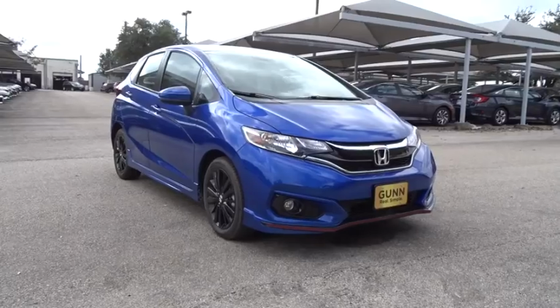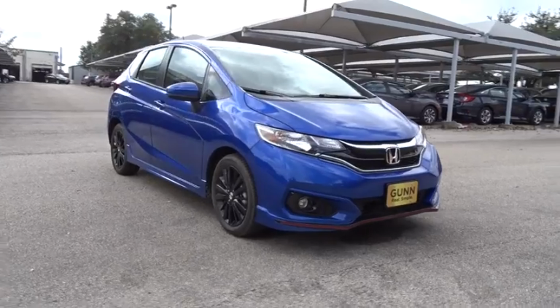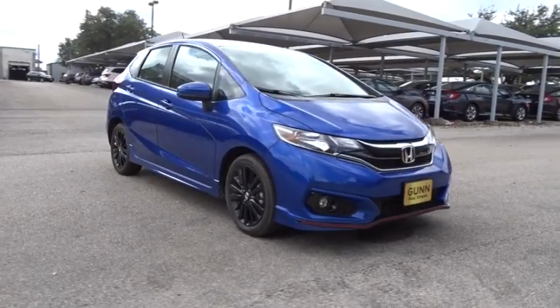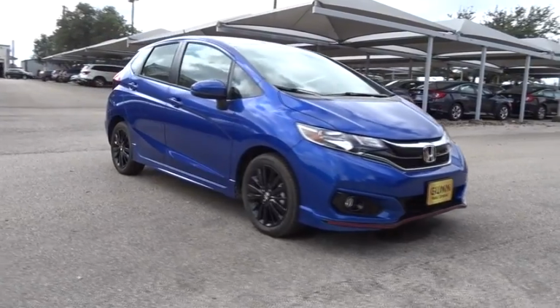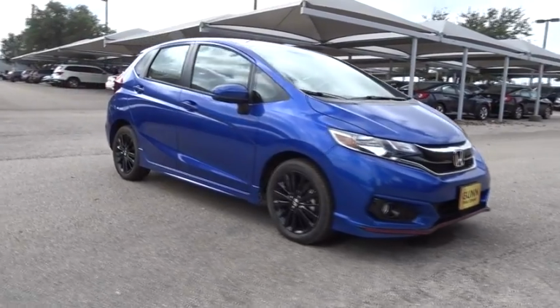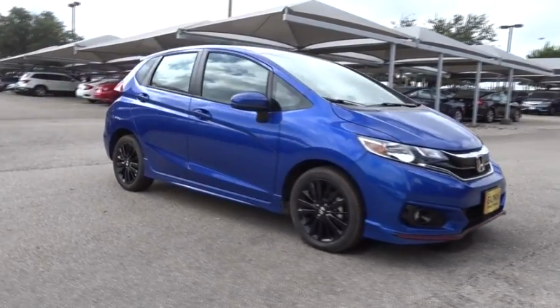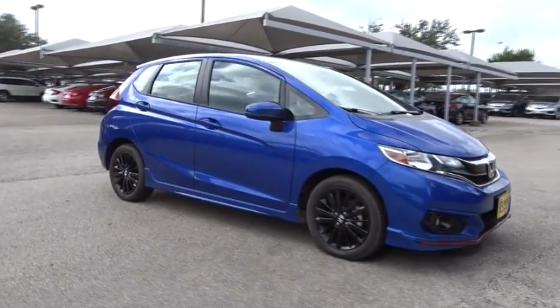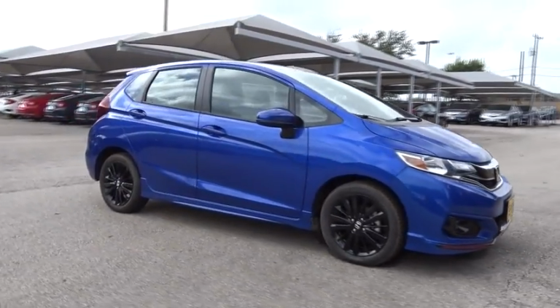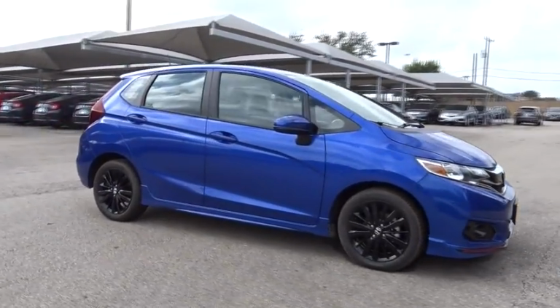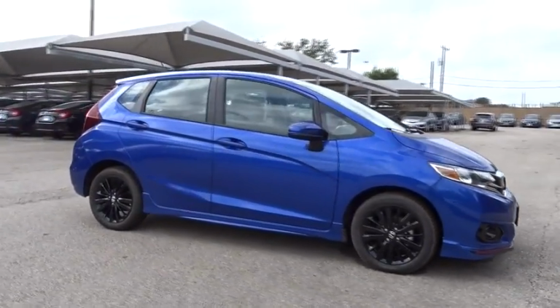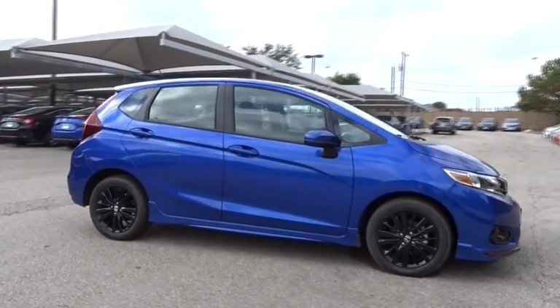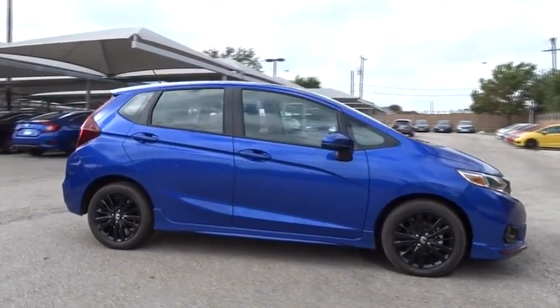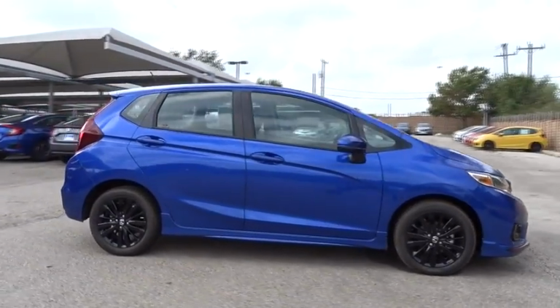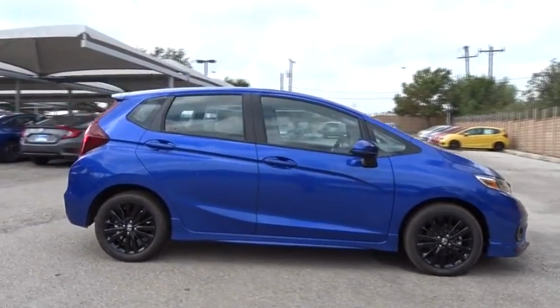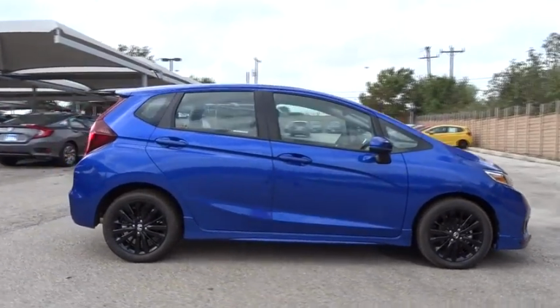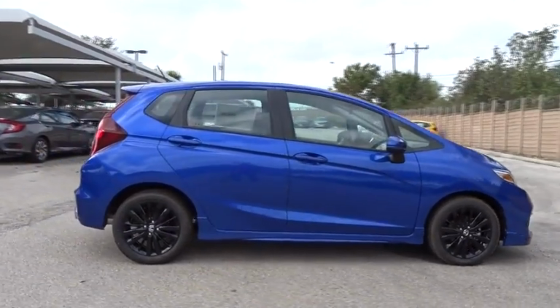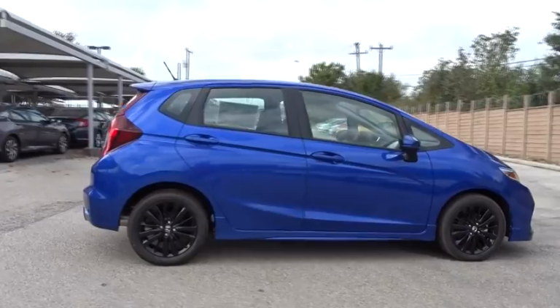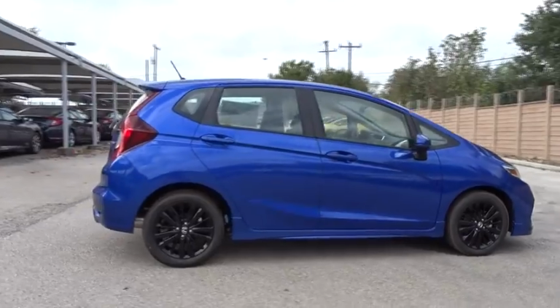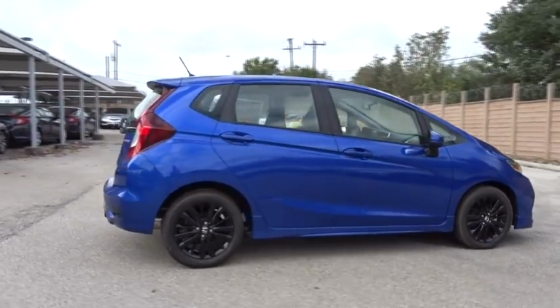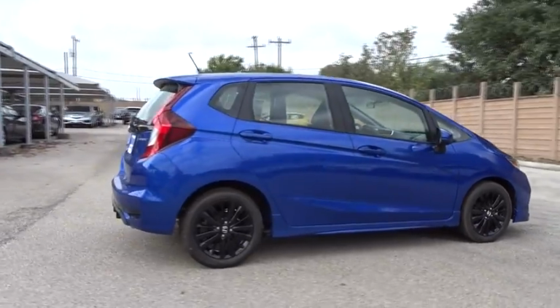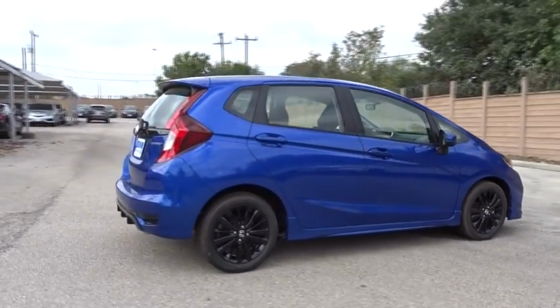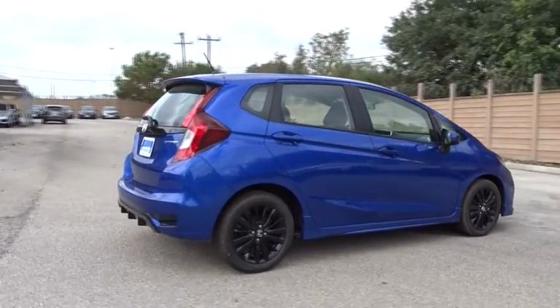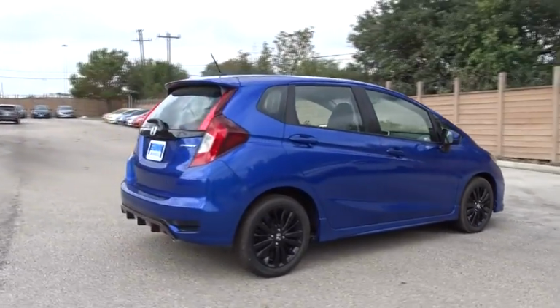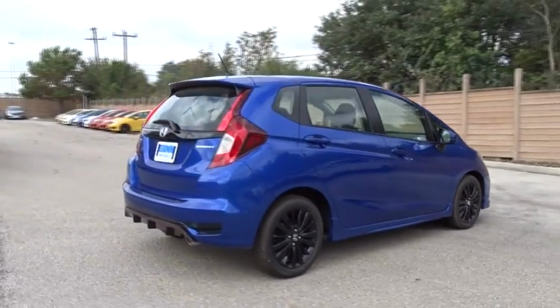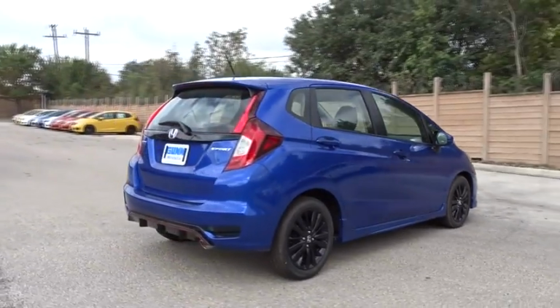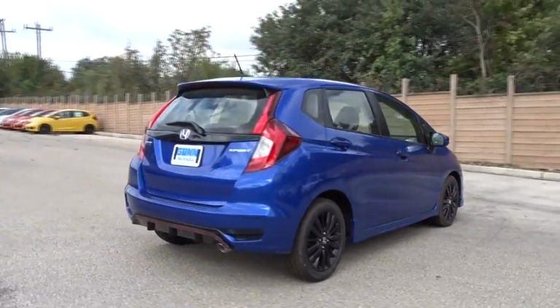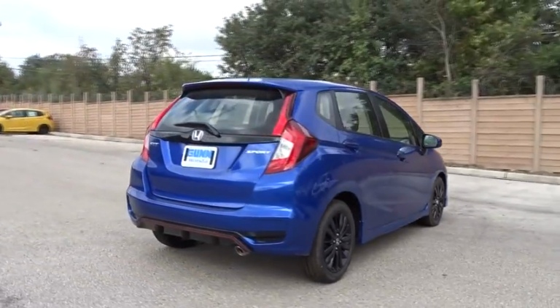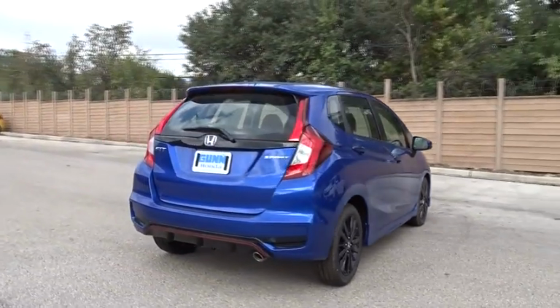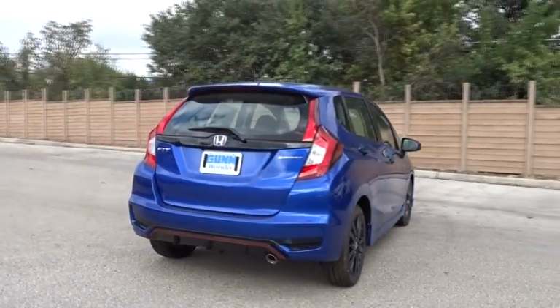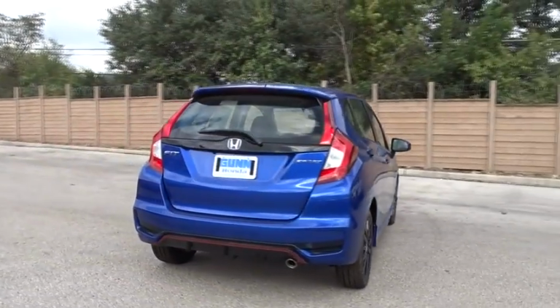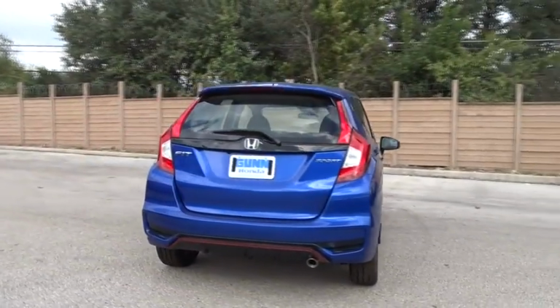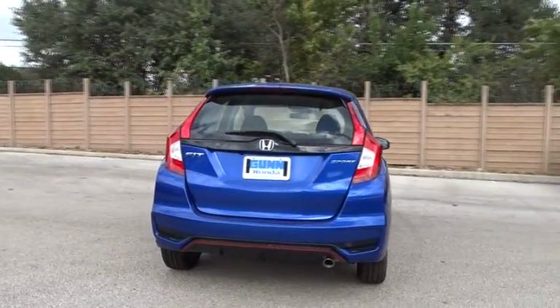The 2018 Honda Fit. The Fit was engineered to be useful, efficient, and reliable, but its most important attribute is its innate charm and coolness.